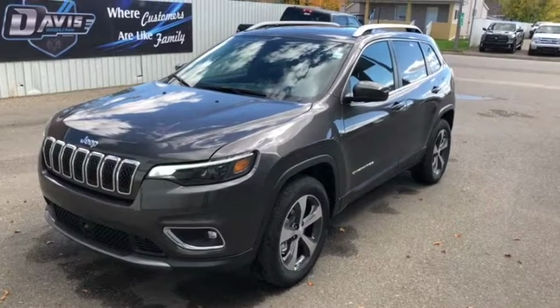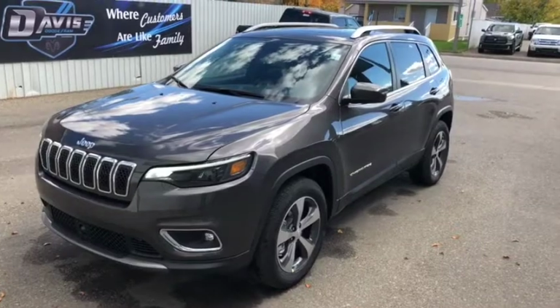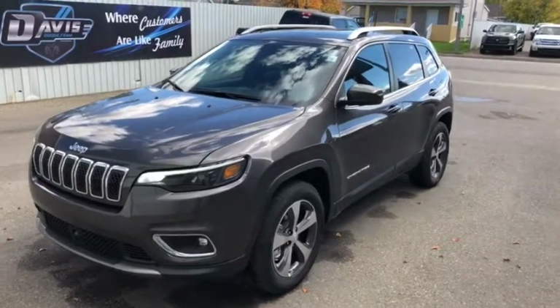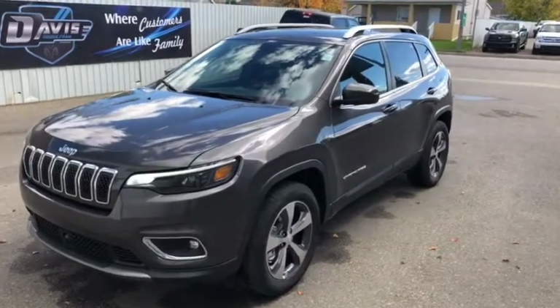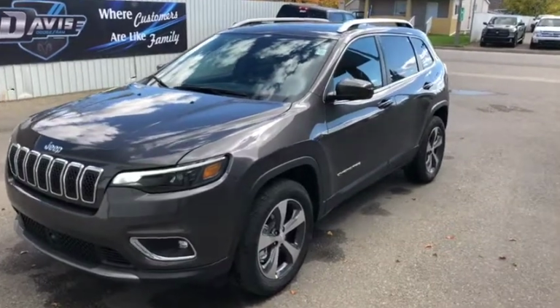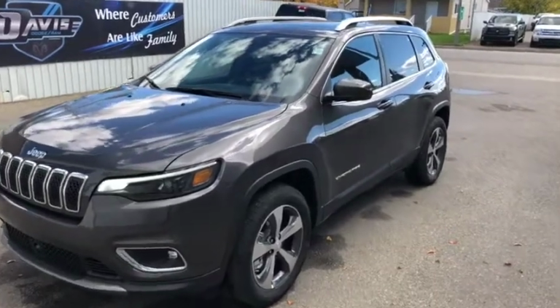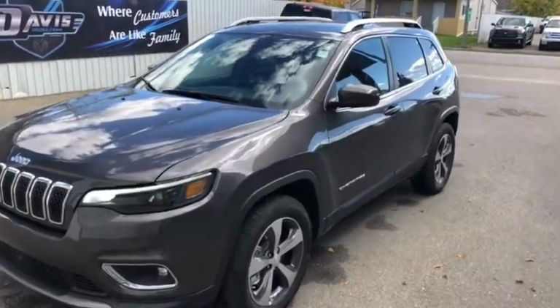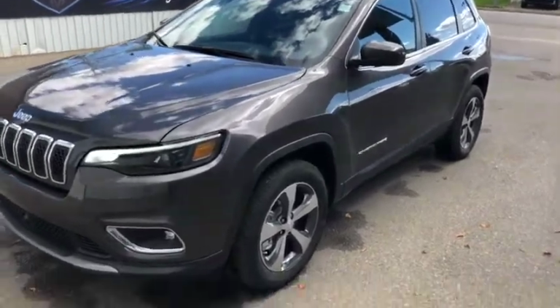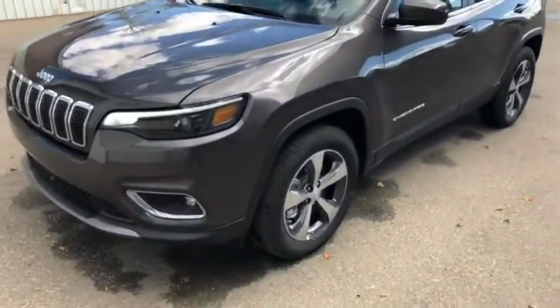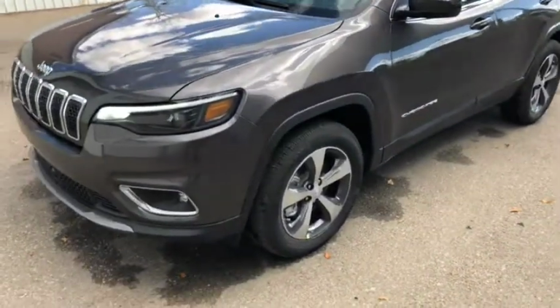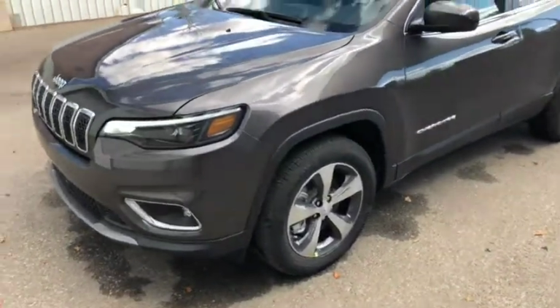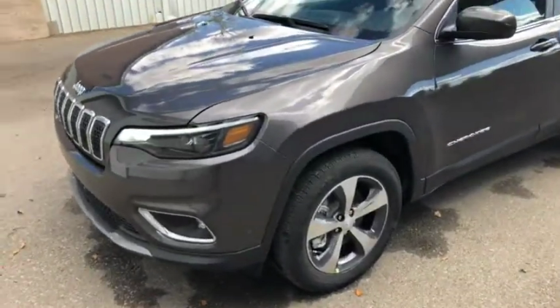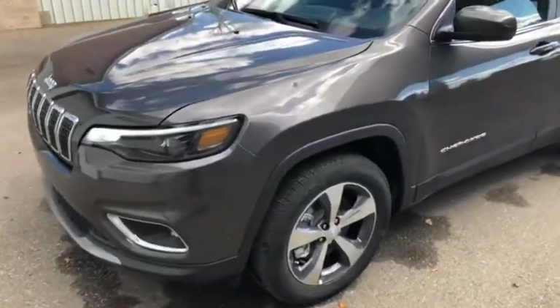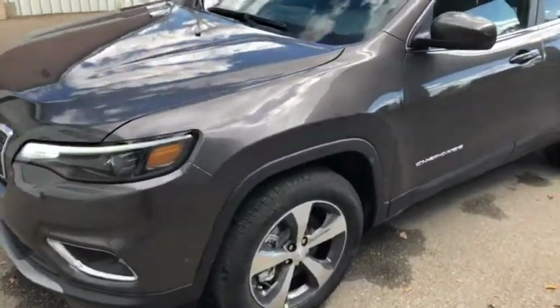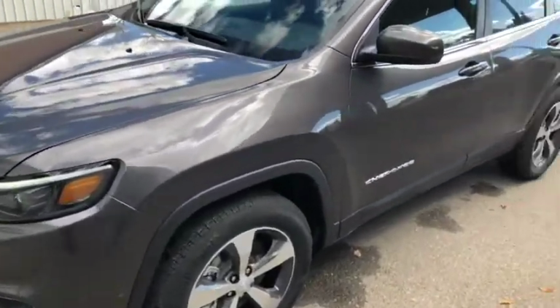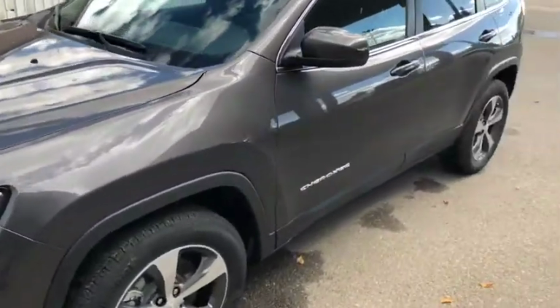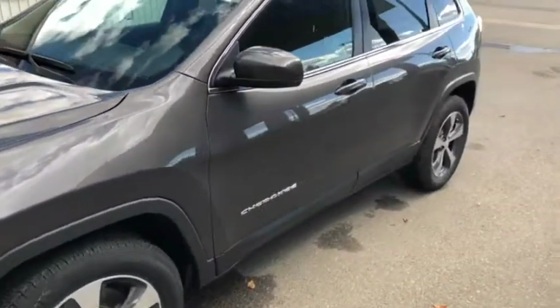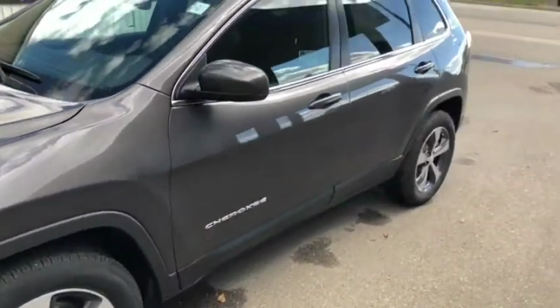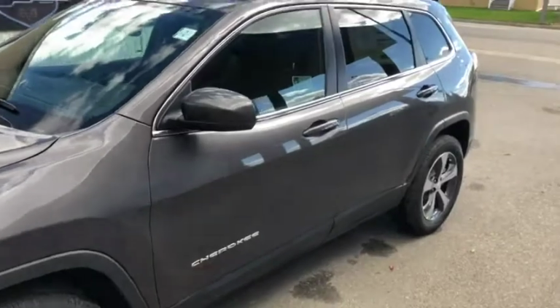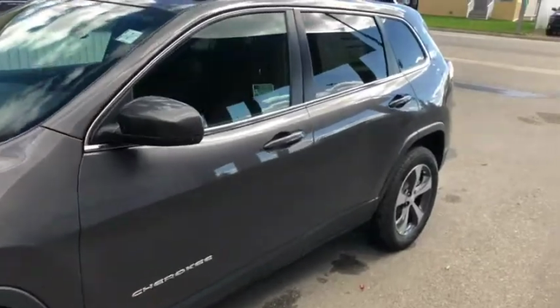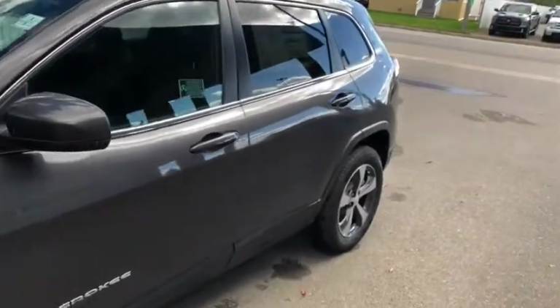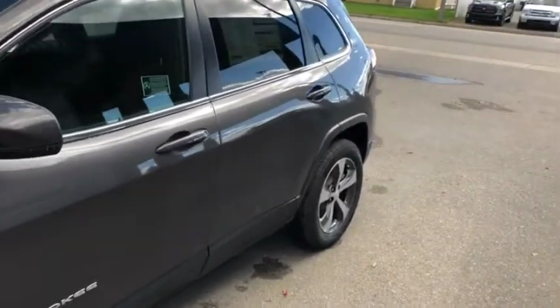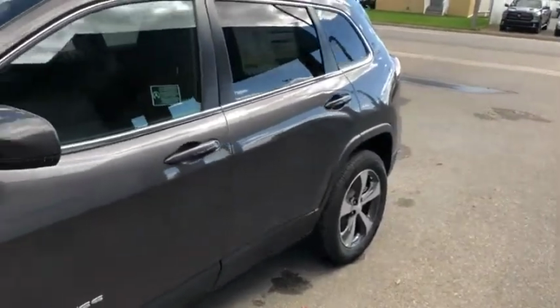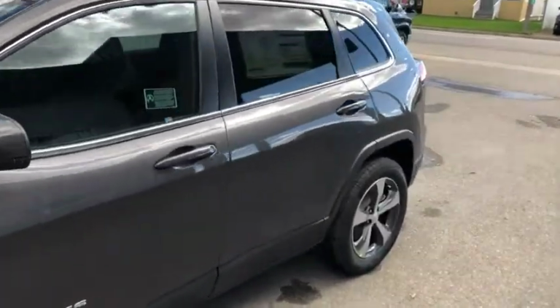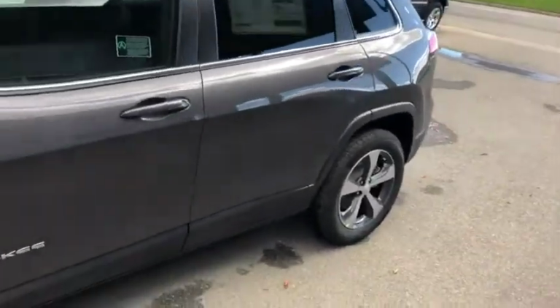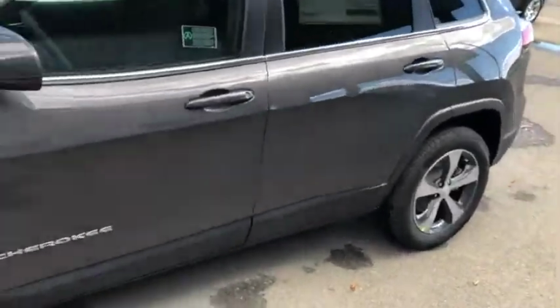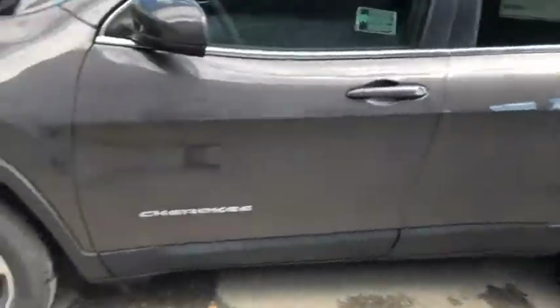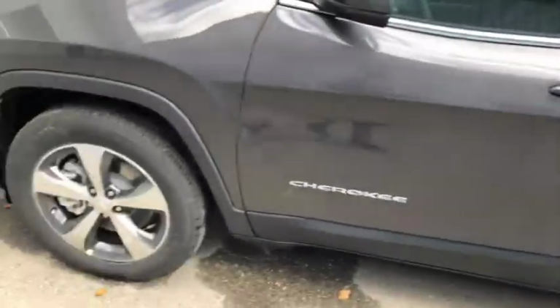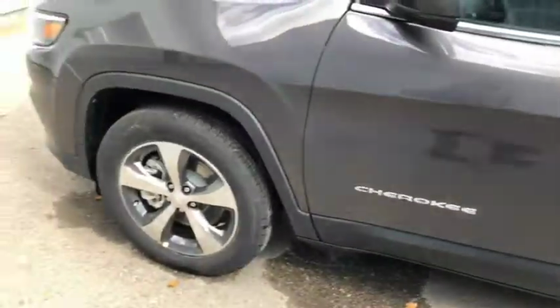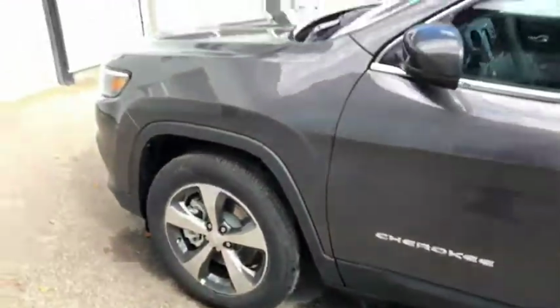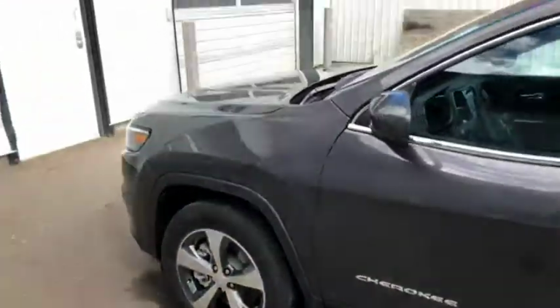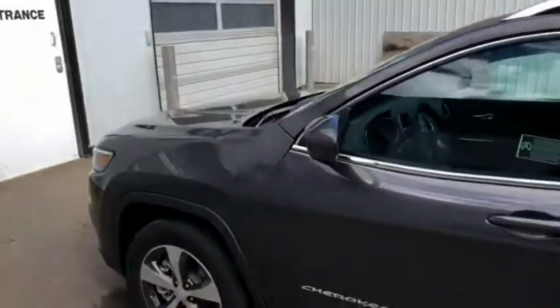Stock number 13677. This is a 2019 Jeep Cherokee Limited, granite in color as you can see — looks very good from the outside here.